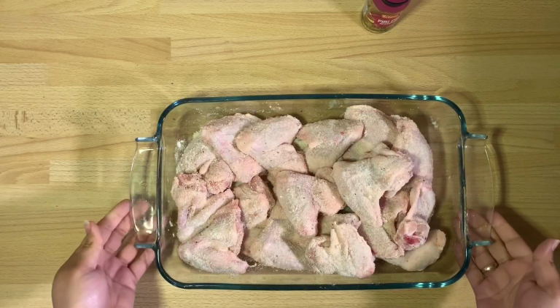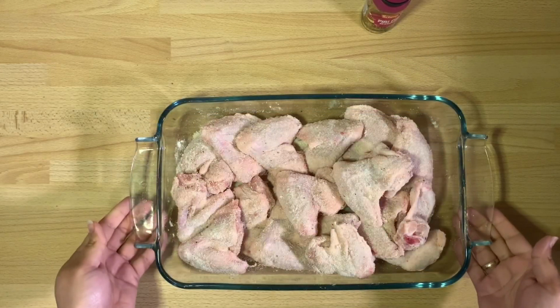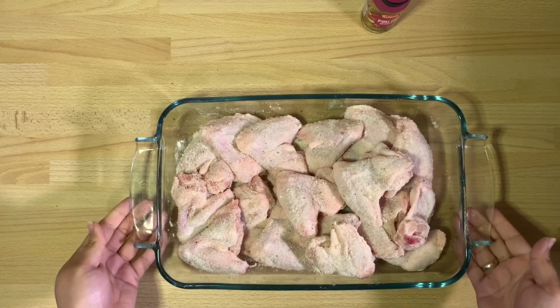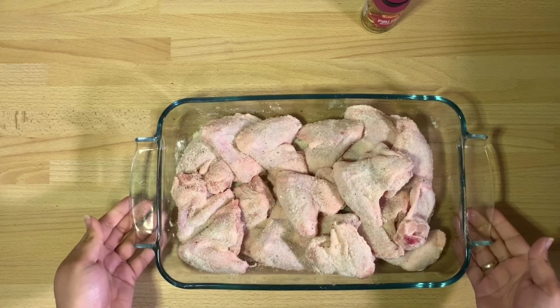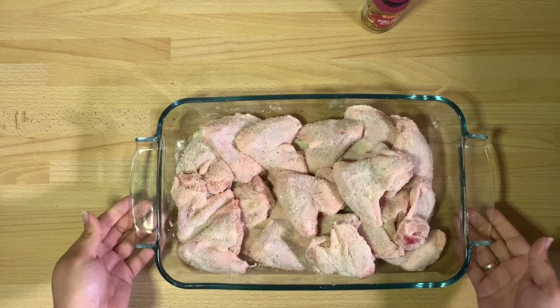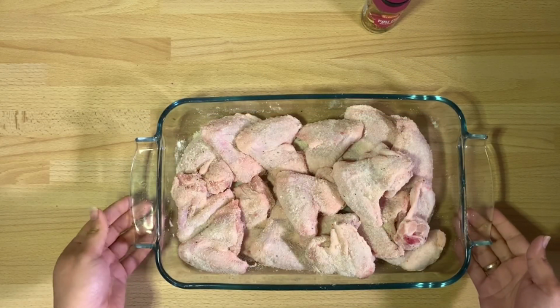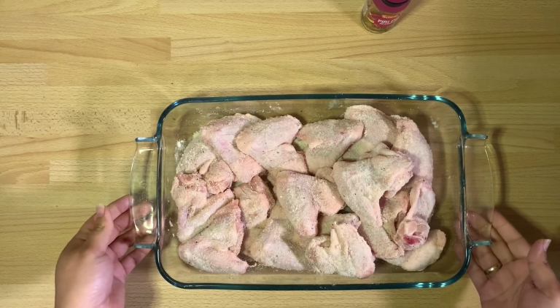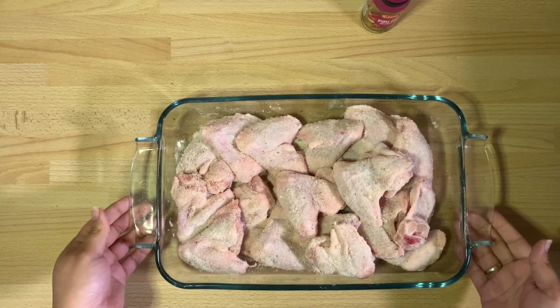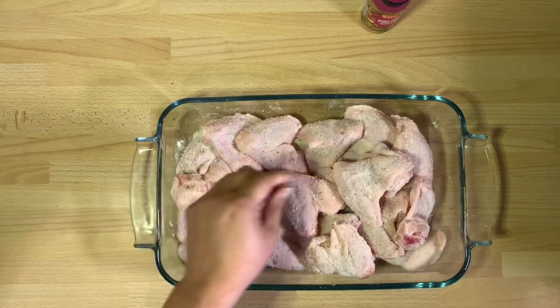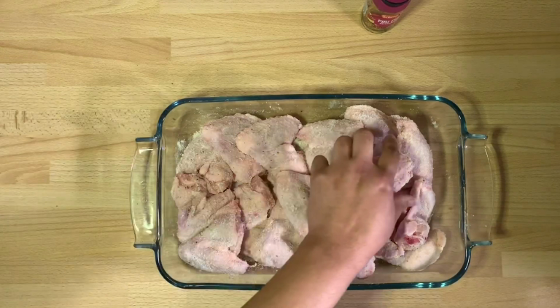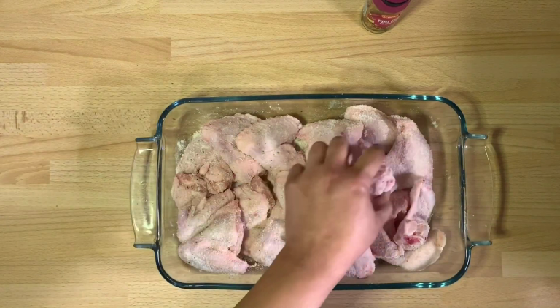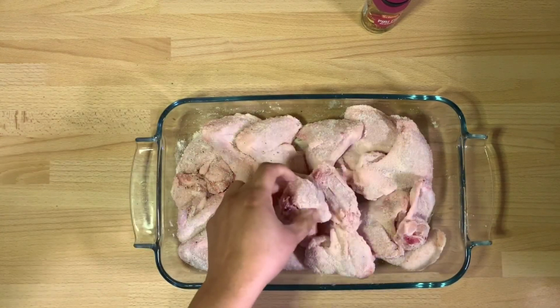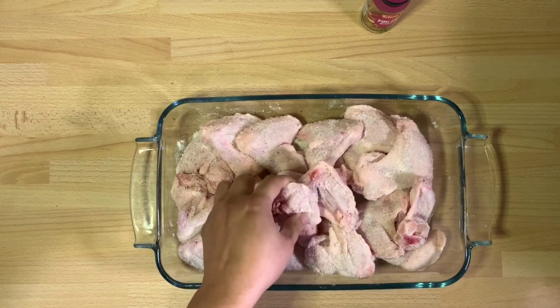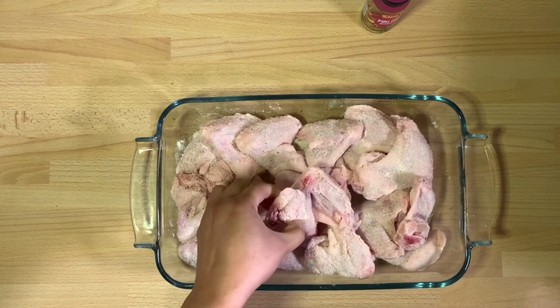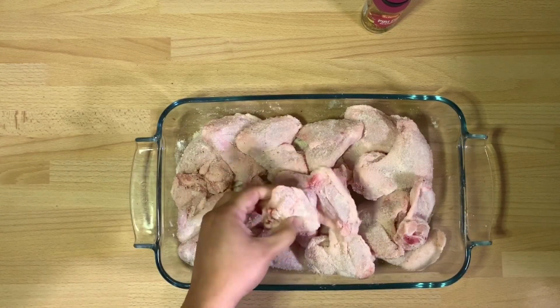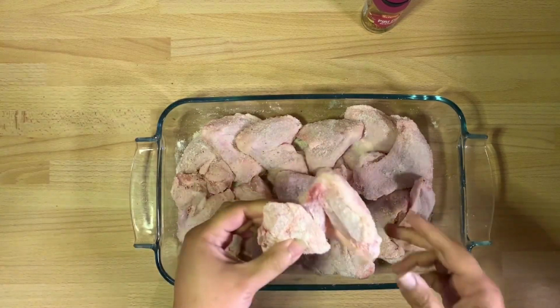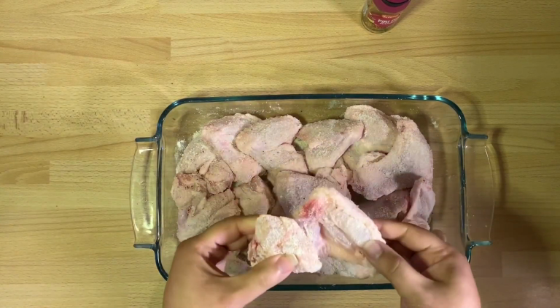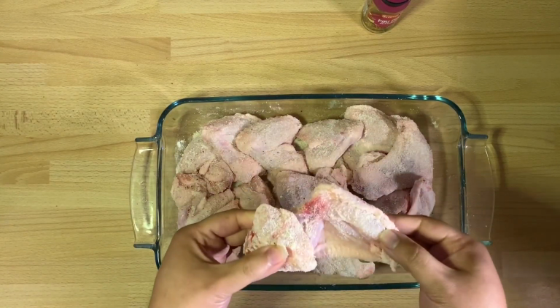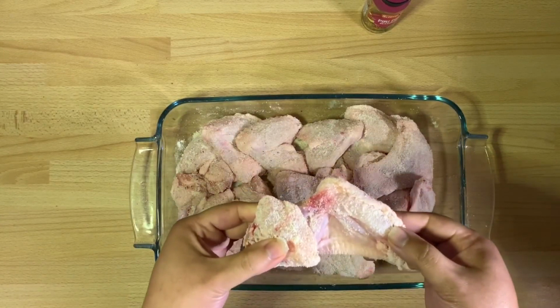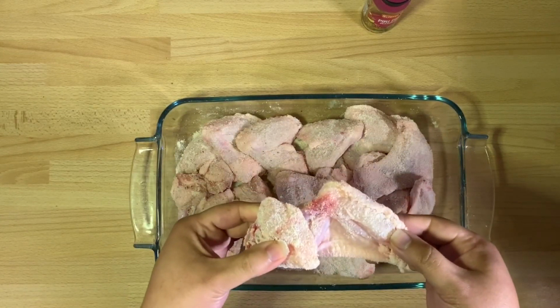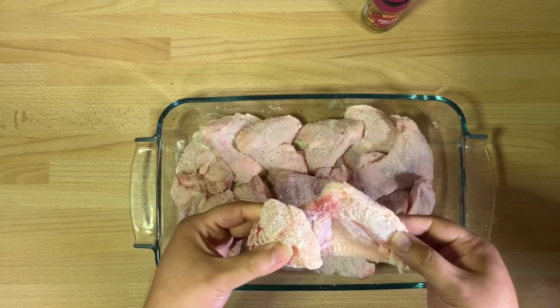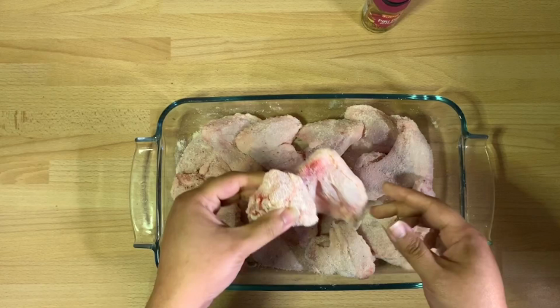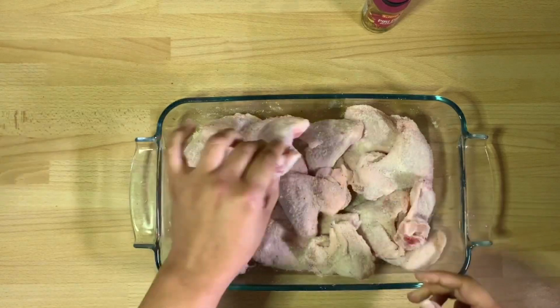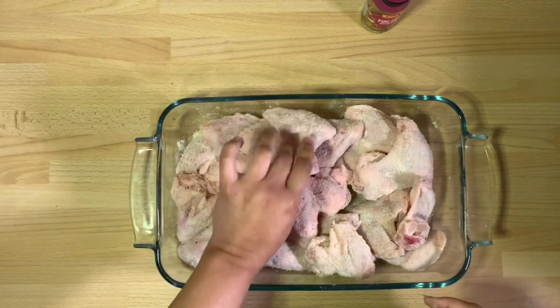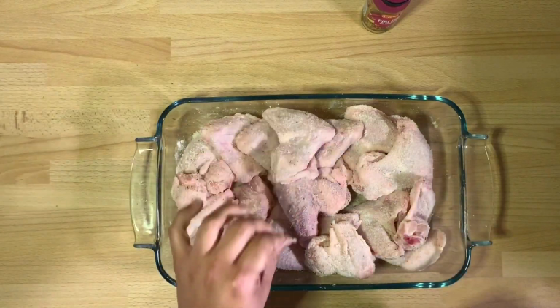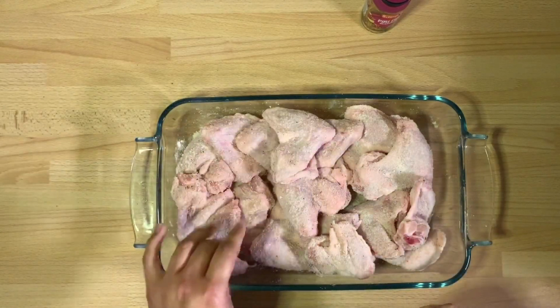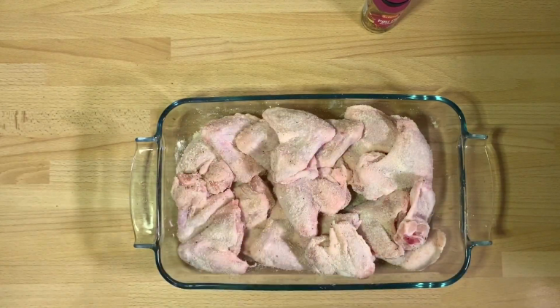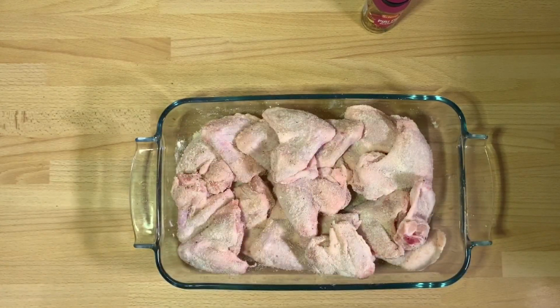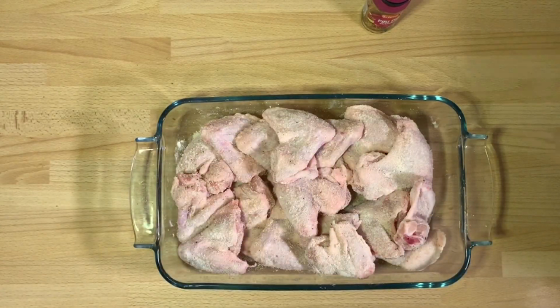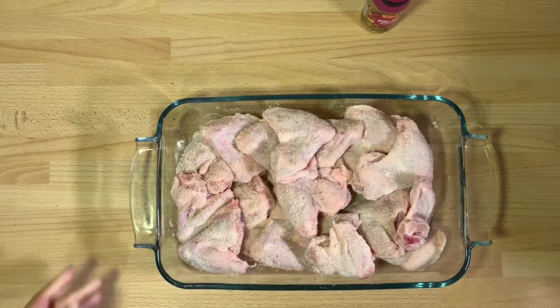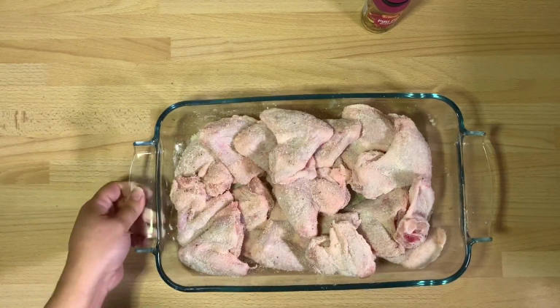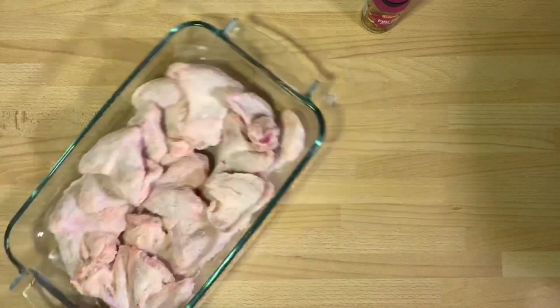Once you're finished, let them sit for about 30 minutes so the coconut flour continues to dry out the wings. Once that's done, you're ready to put them in the oven.